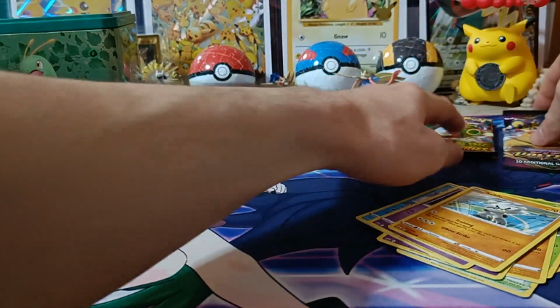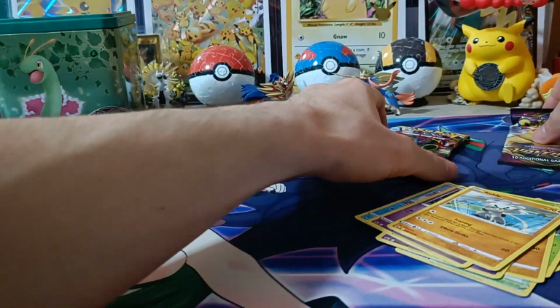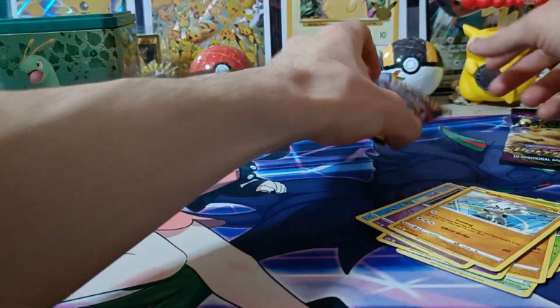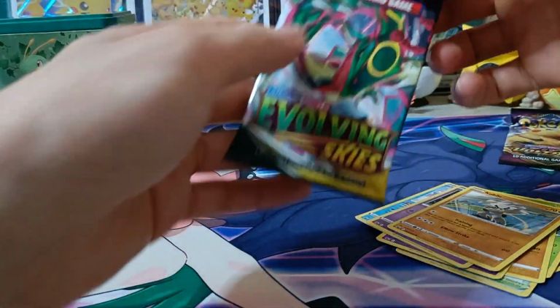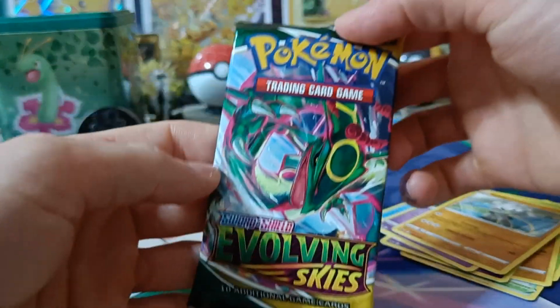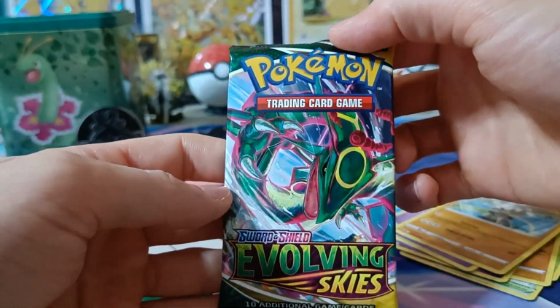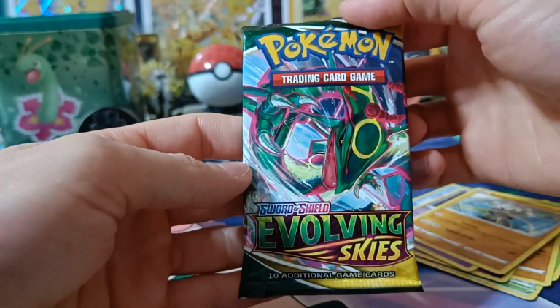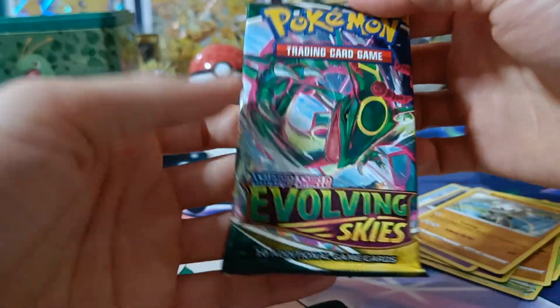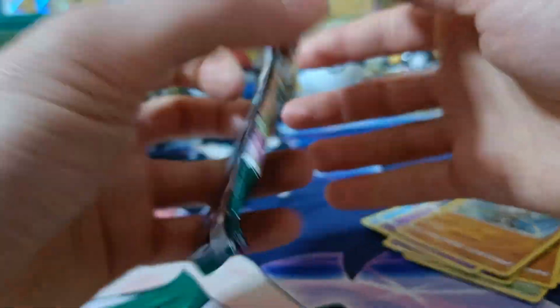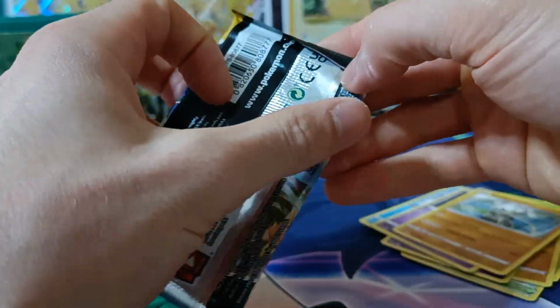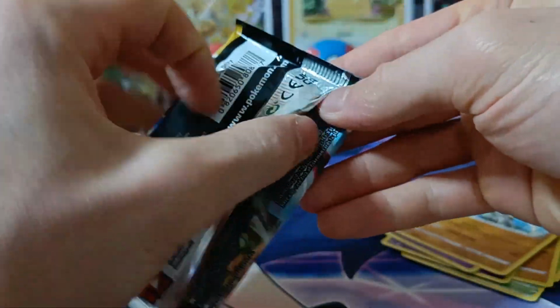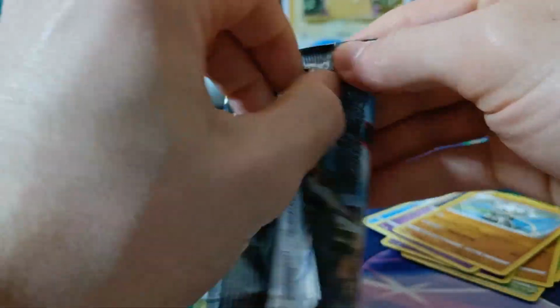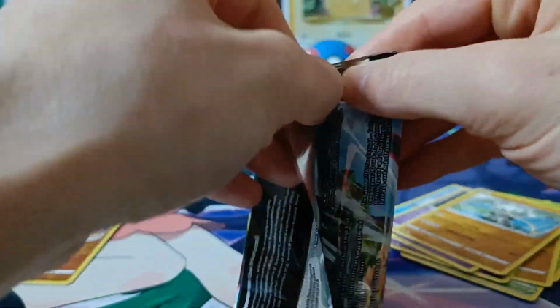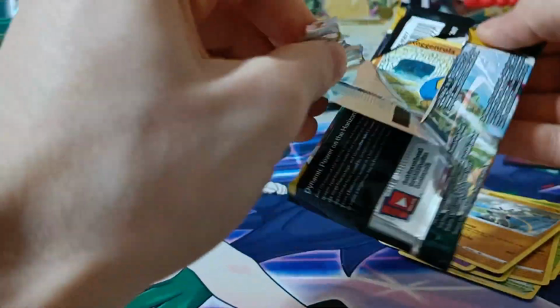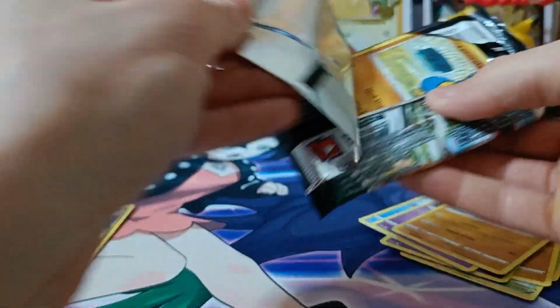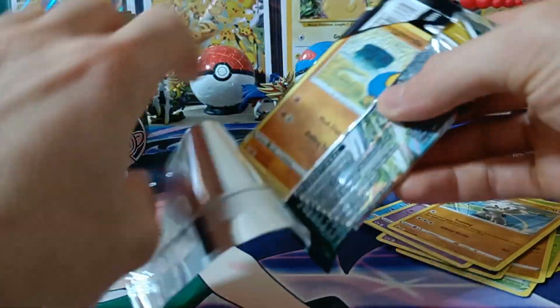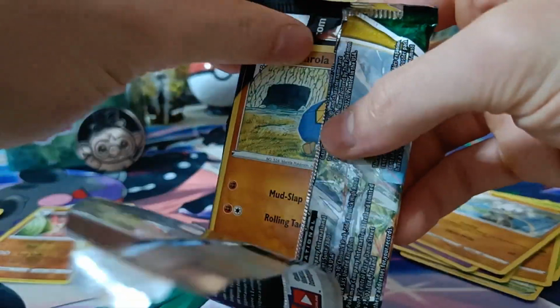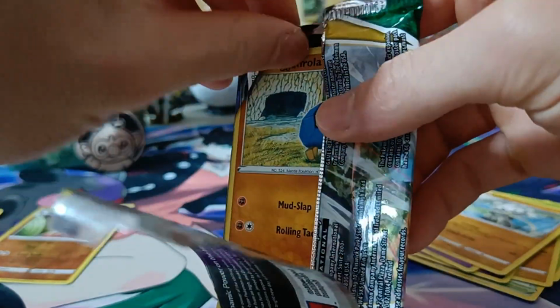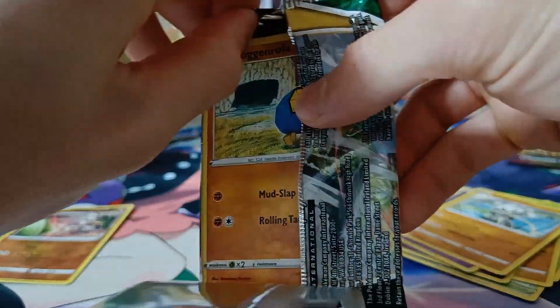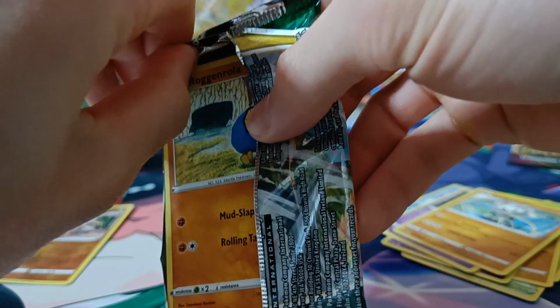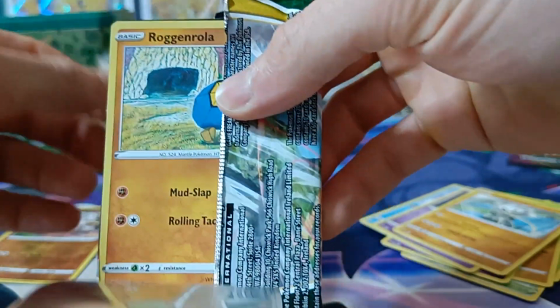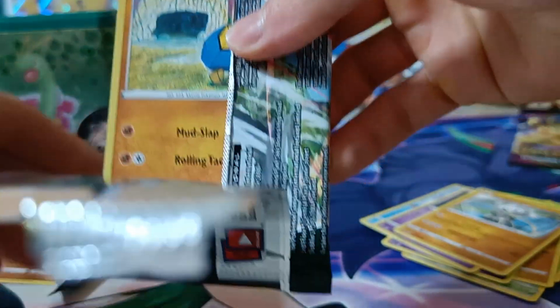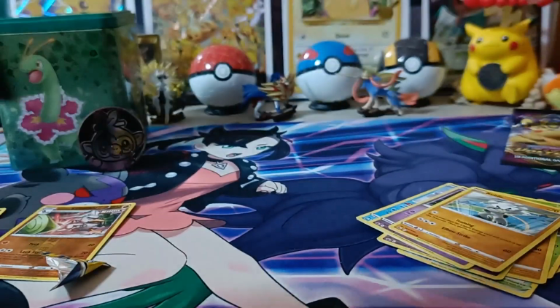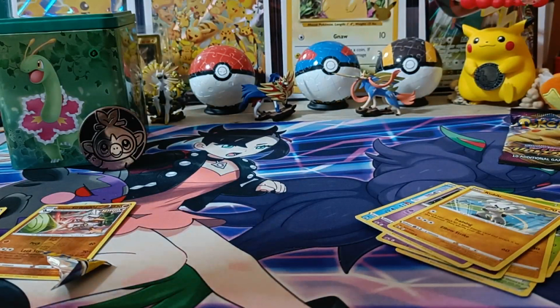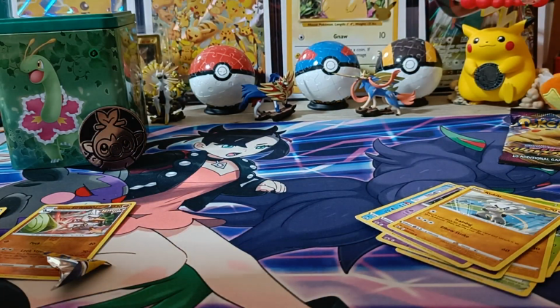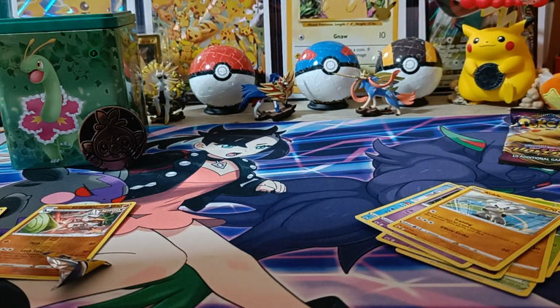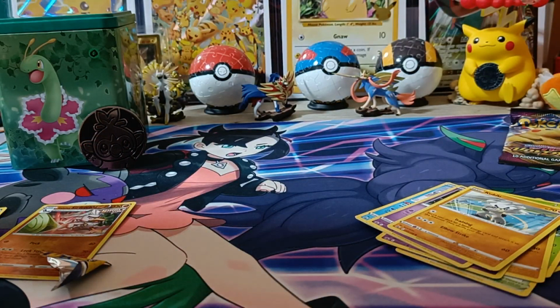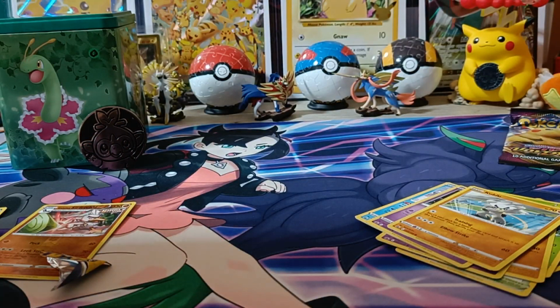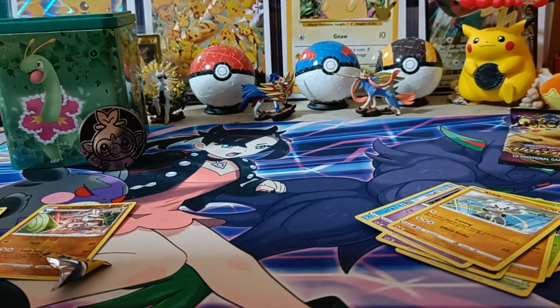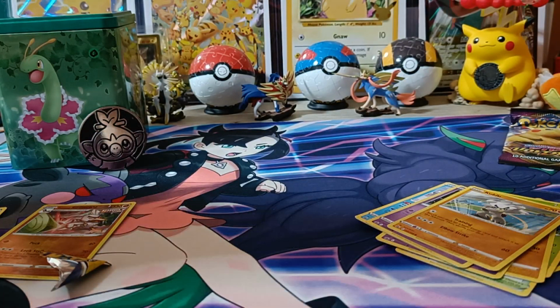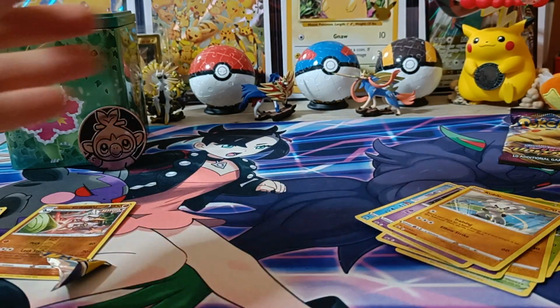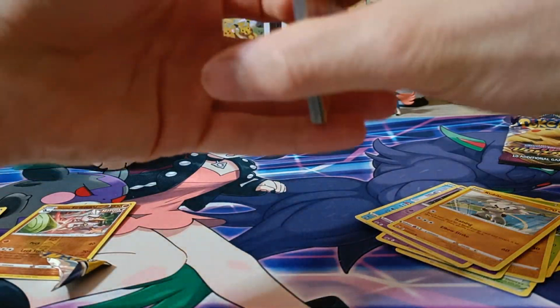We'll open Evolving Skies next and keep the Vivid Voltage for last. We can pull the Chunkachu Rainbow Rare.